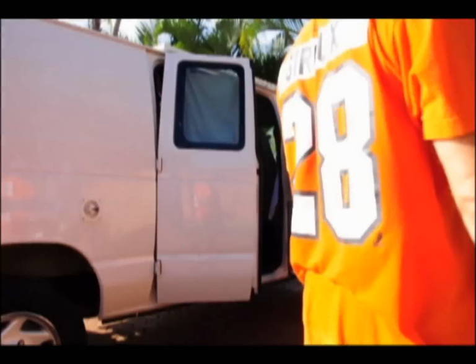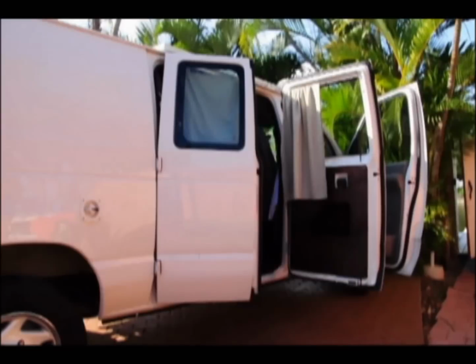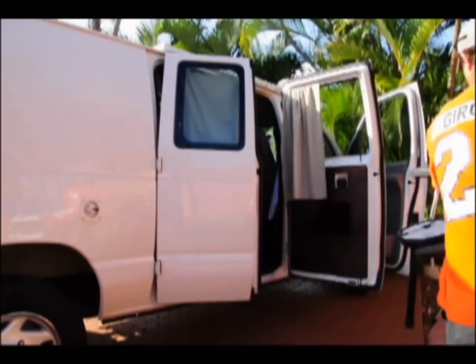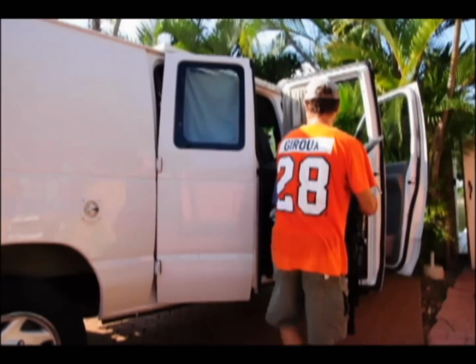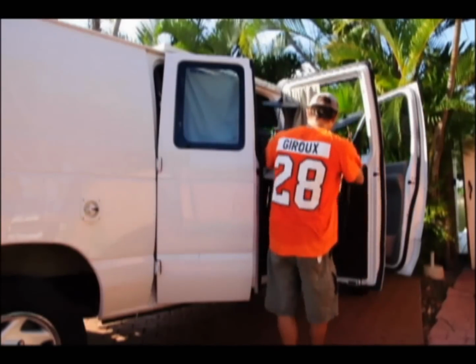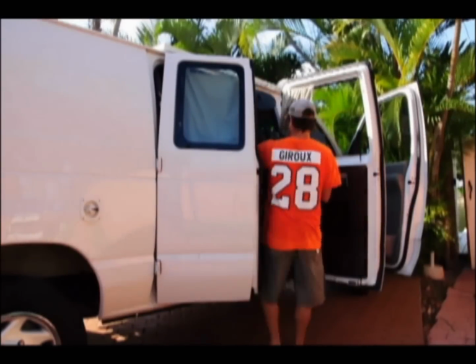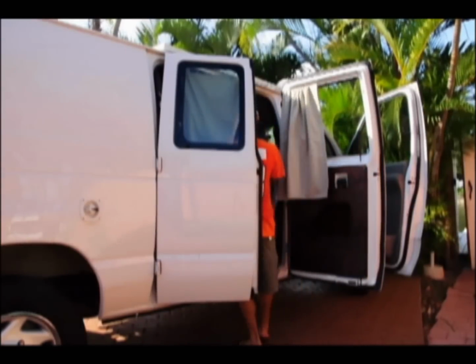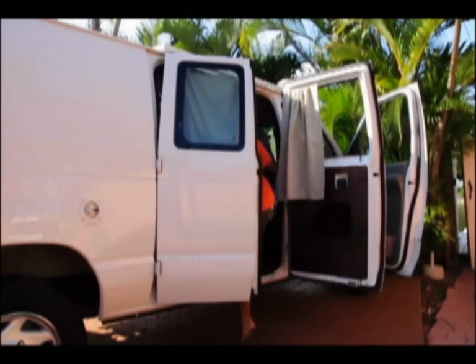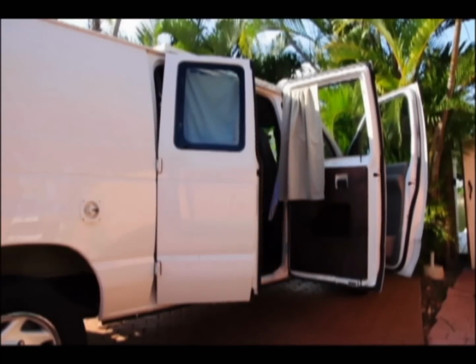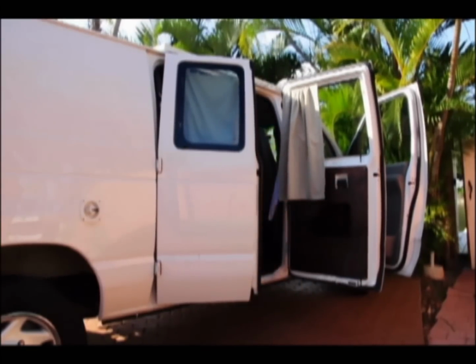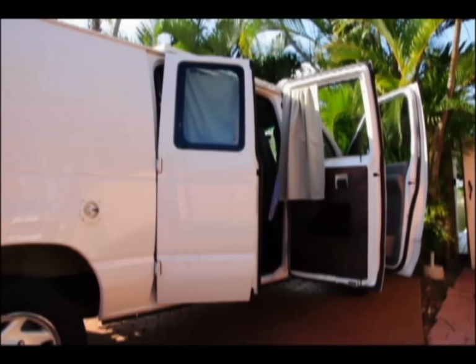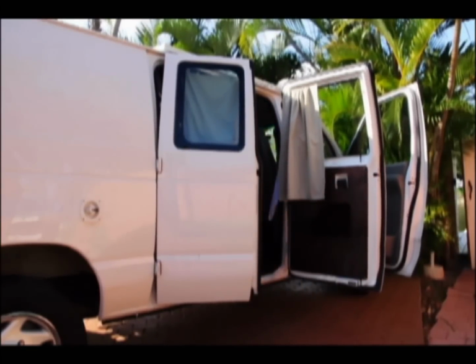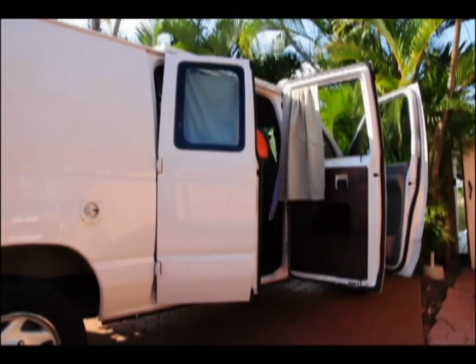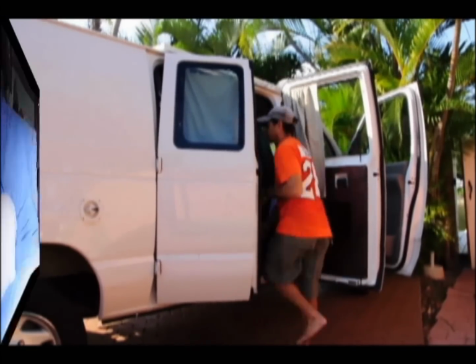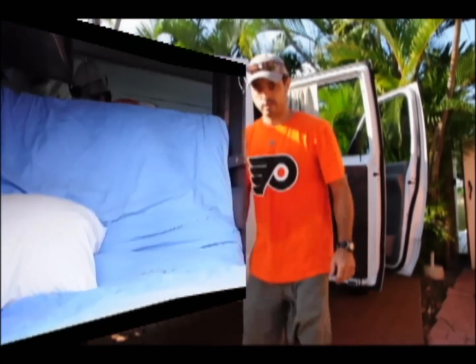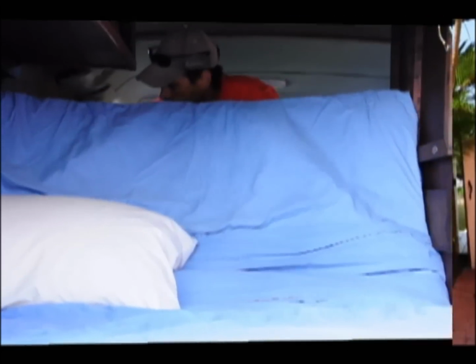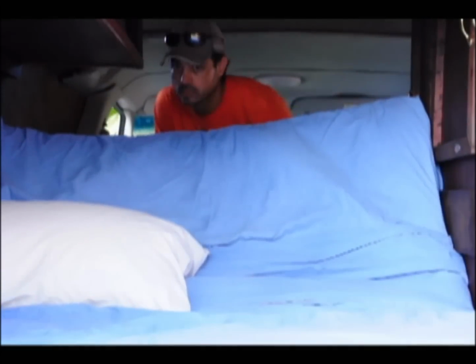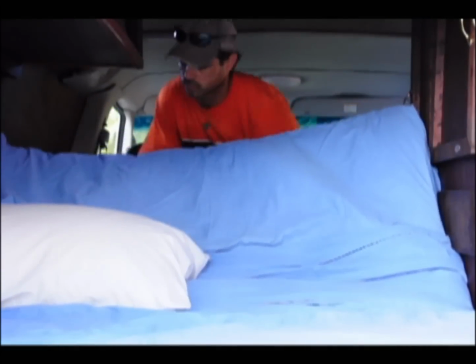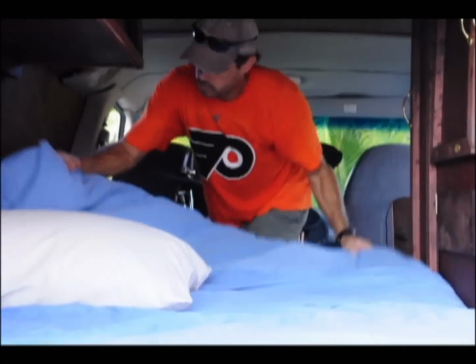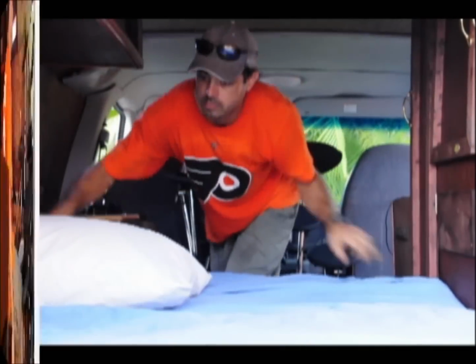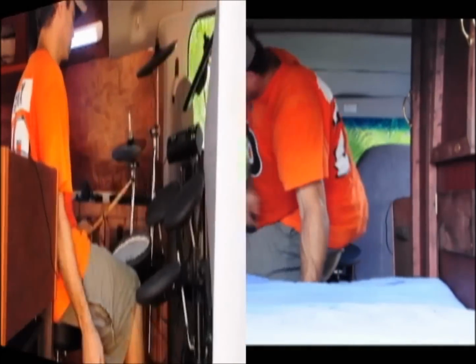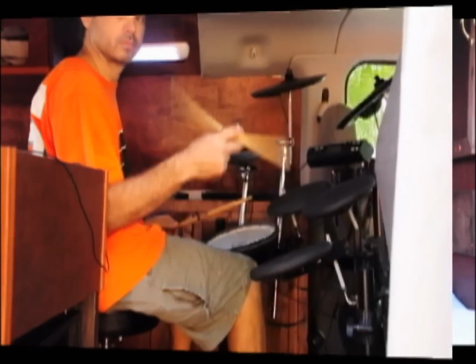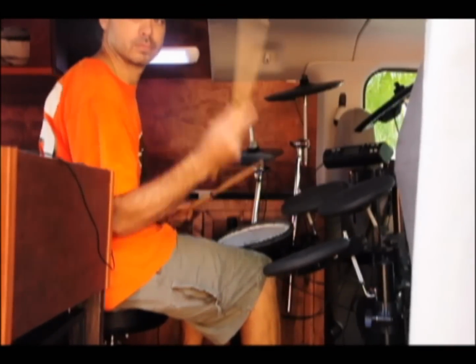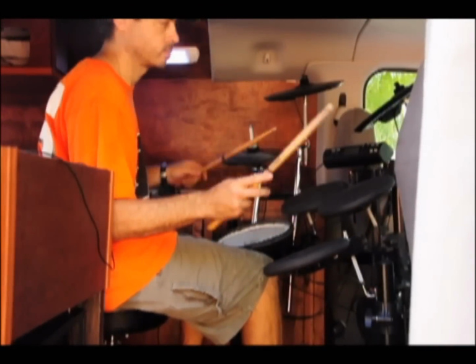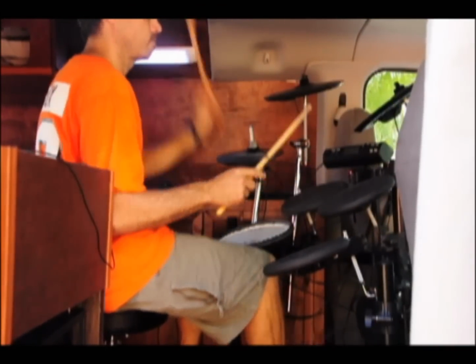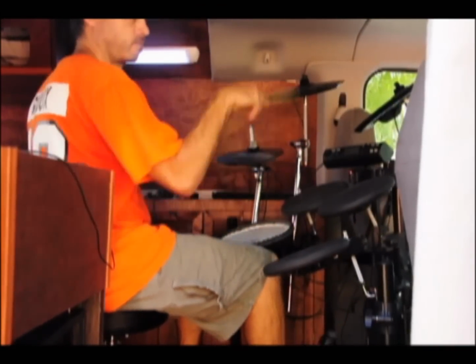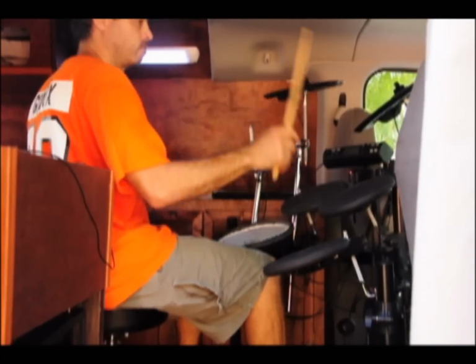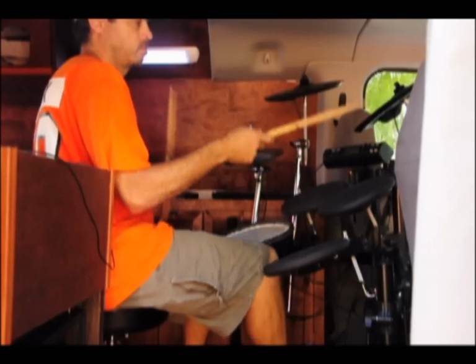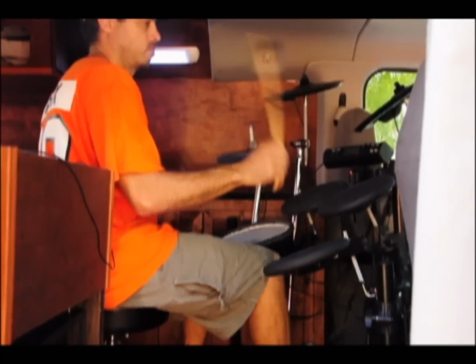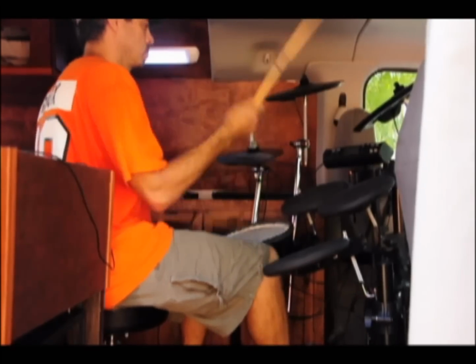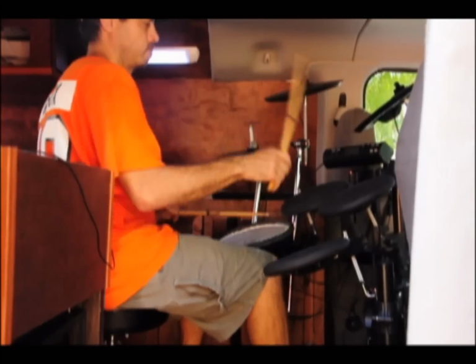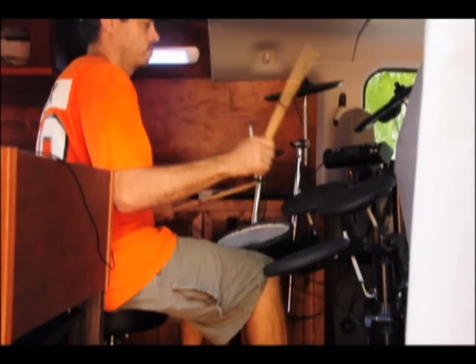There's one last big item that I'd really love to be able to set up, so let's give it a shot. And apparently I have enough room to set up my rolling drum kit and jam away.